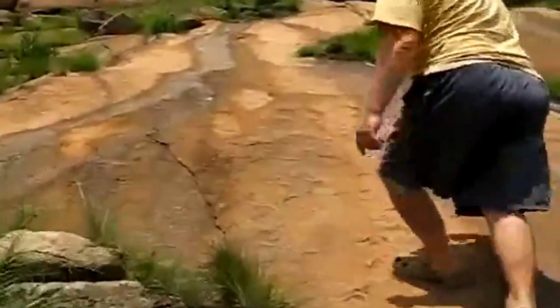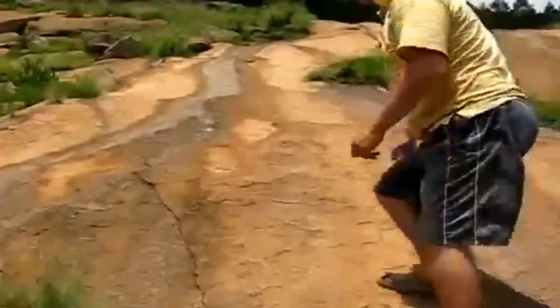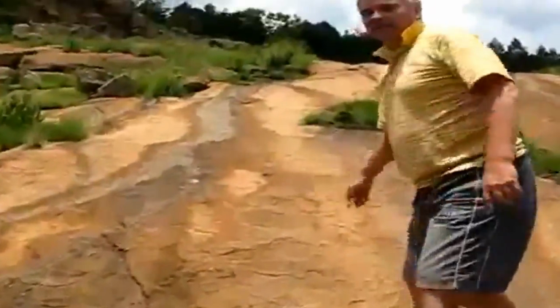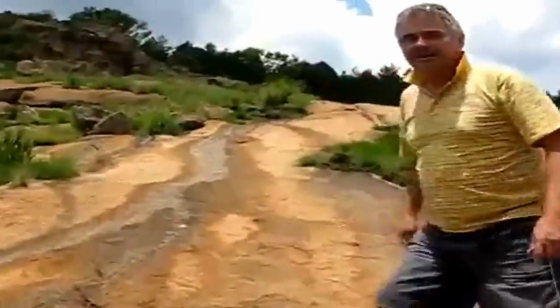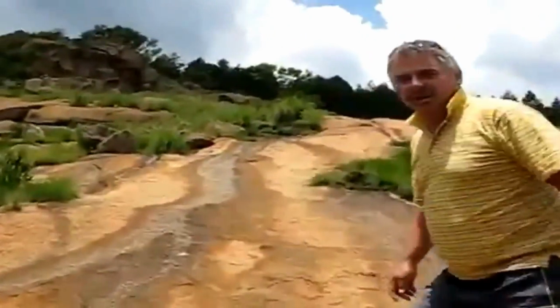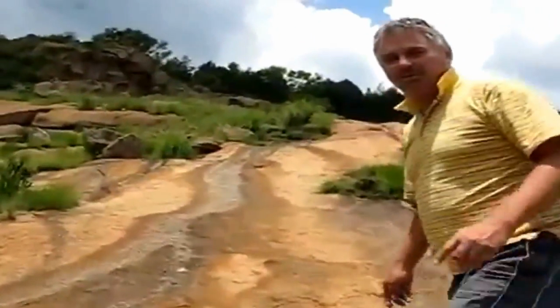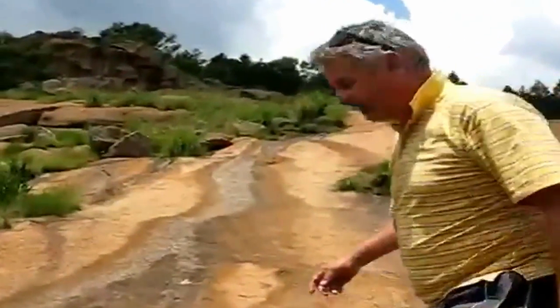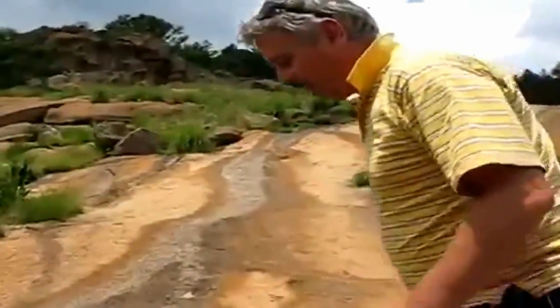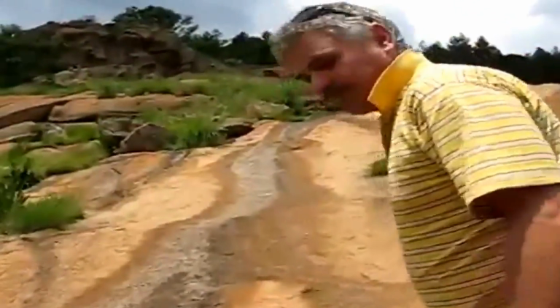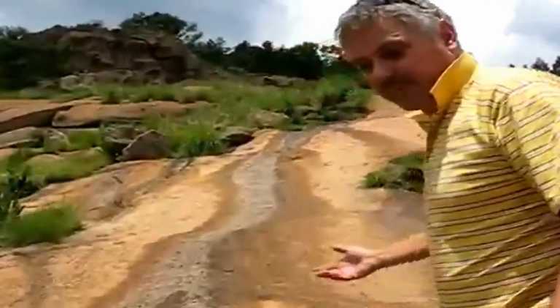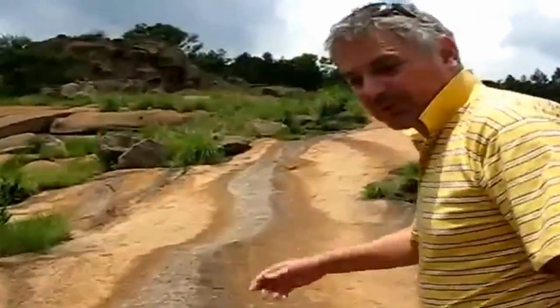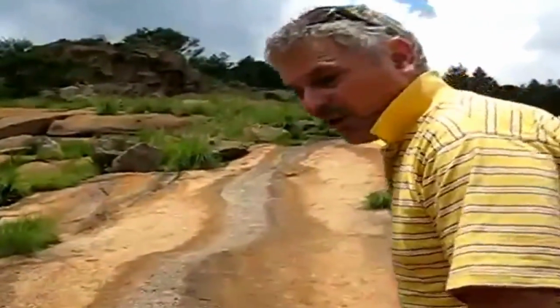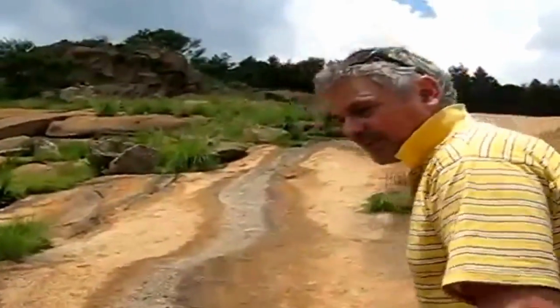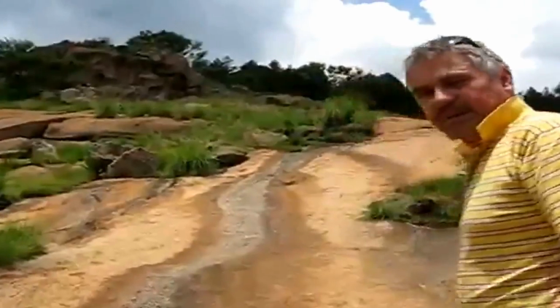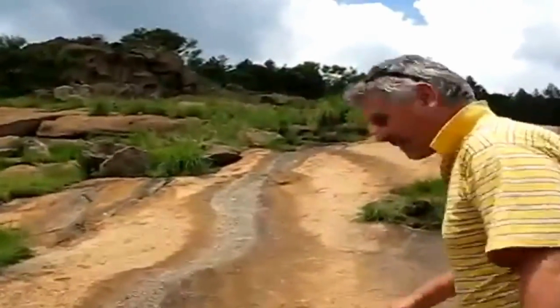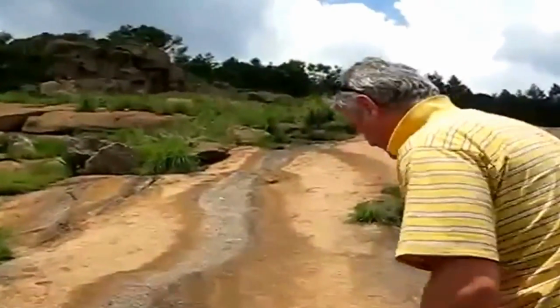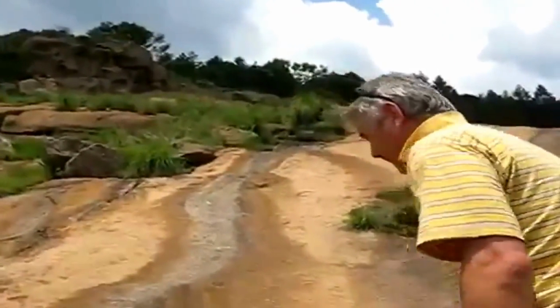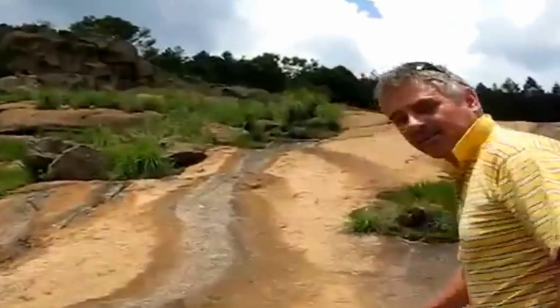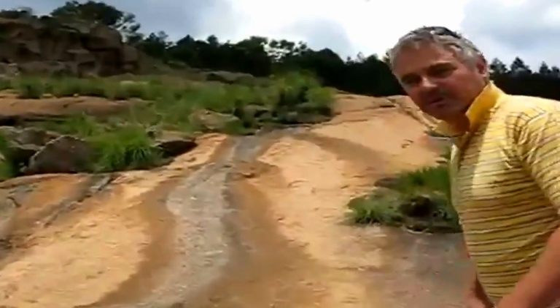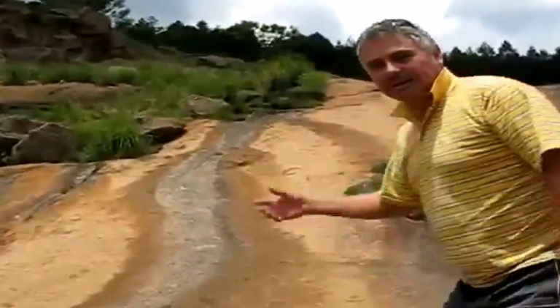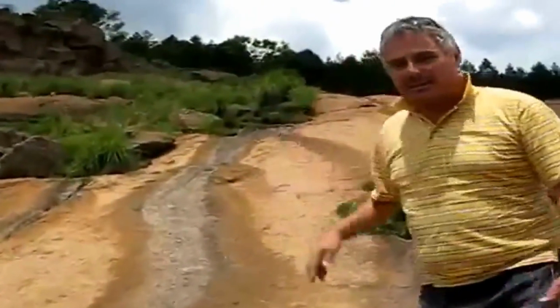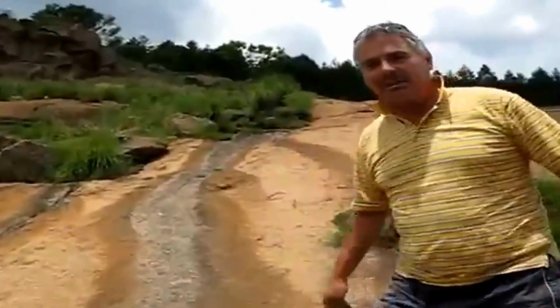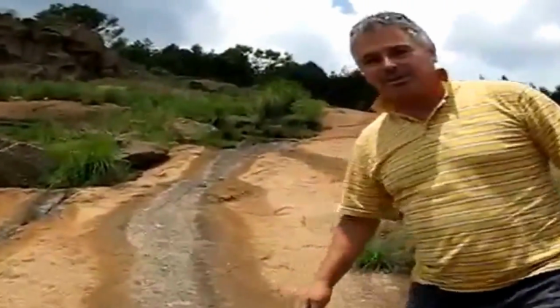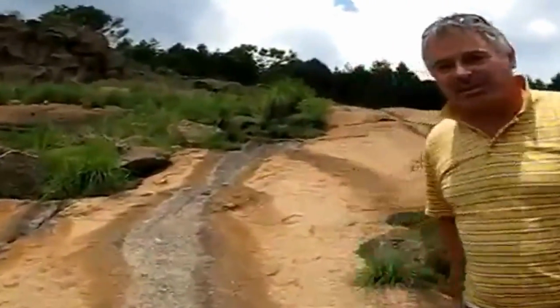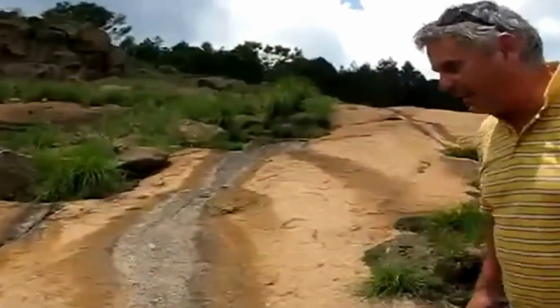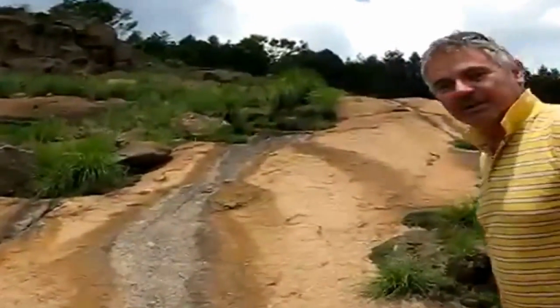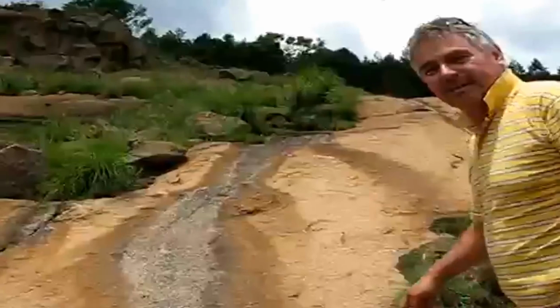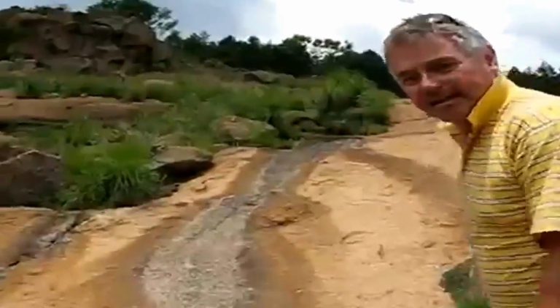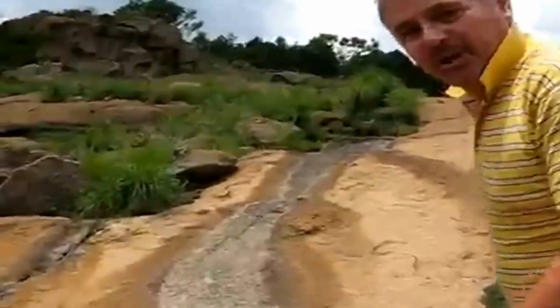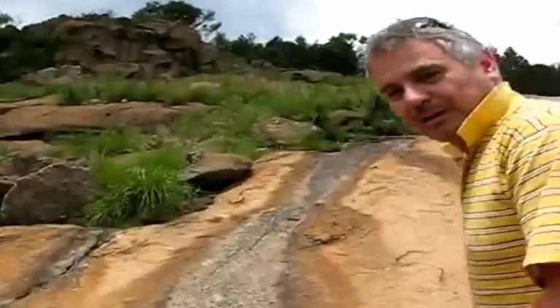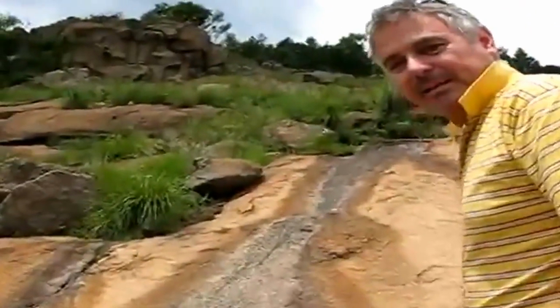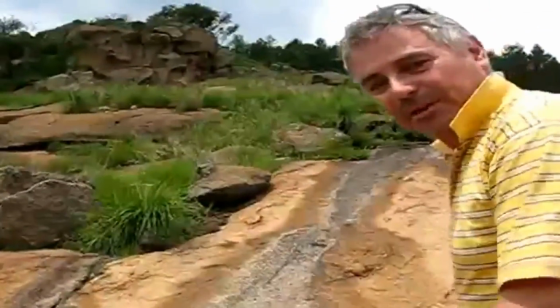I don't know of any other example of a footprint in rock that is as amazing as this. And this should be drawing 20 million tourists to South Africa every year, and nobody knows about it. It's unbelievable.